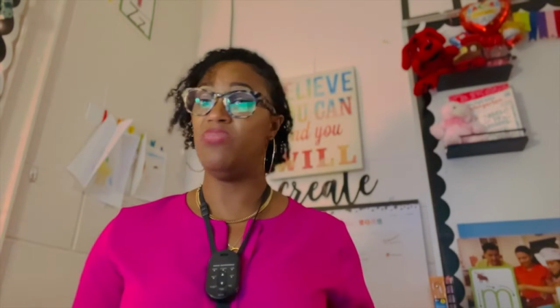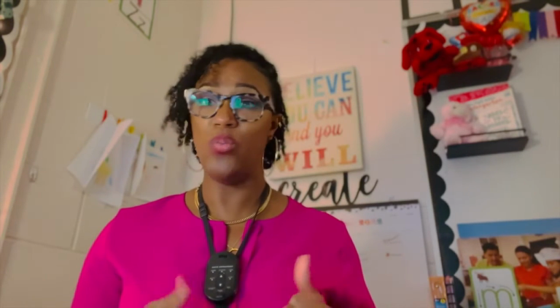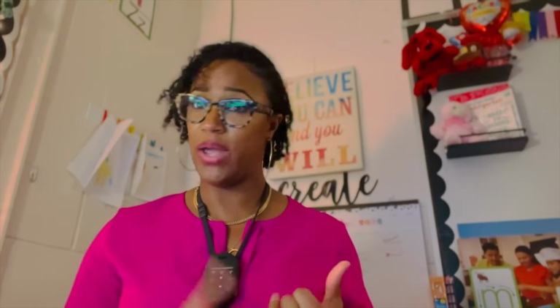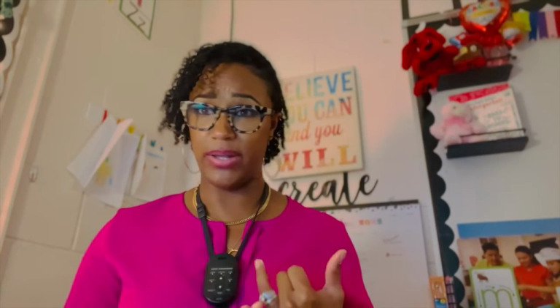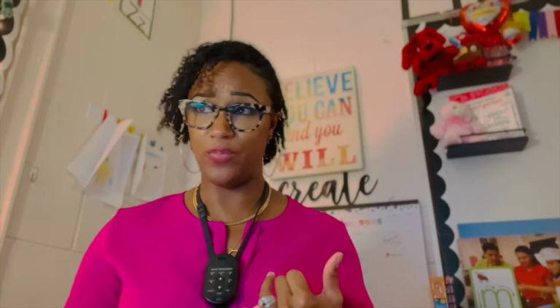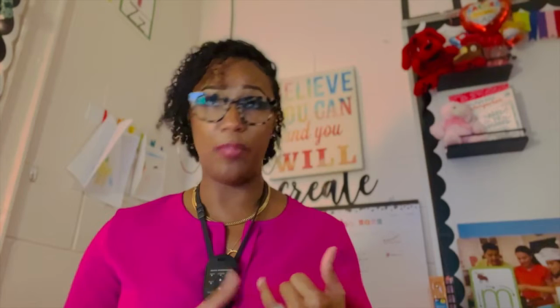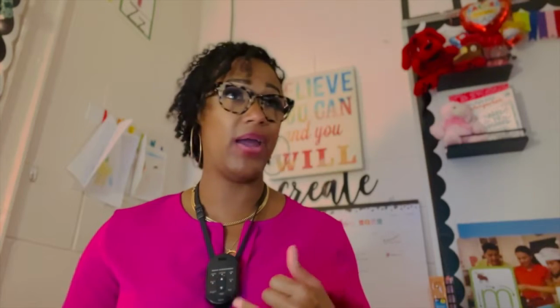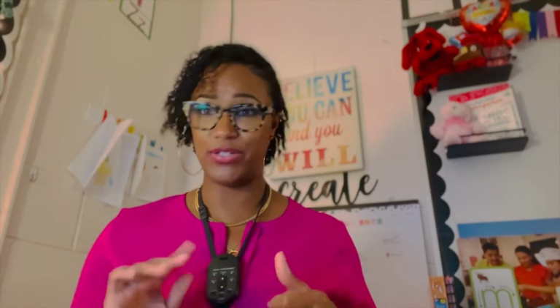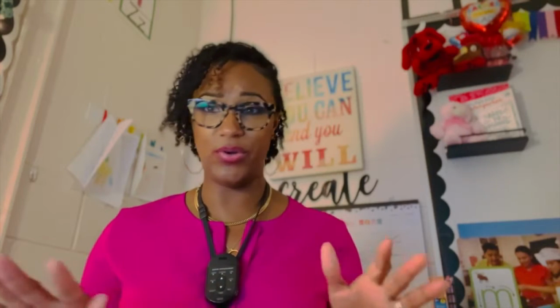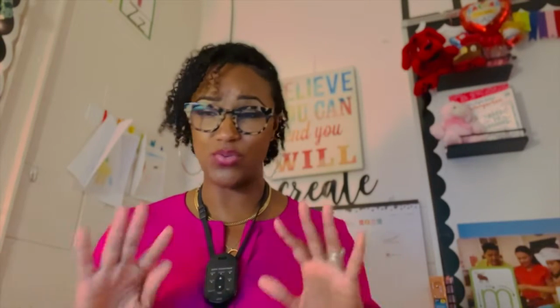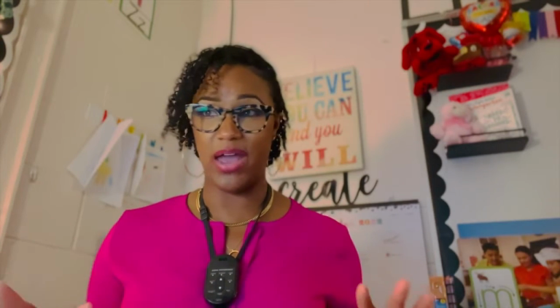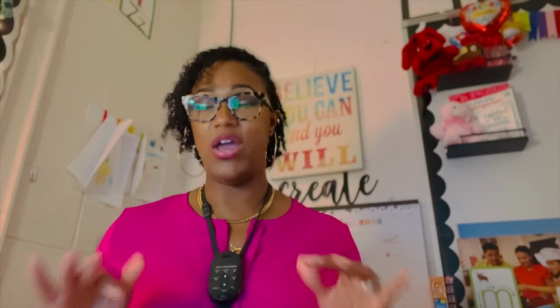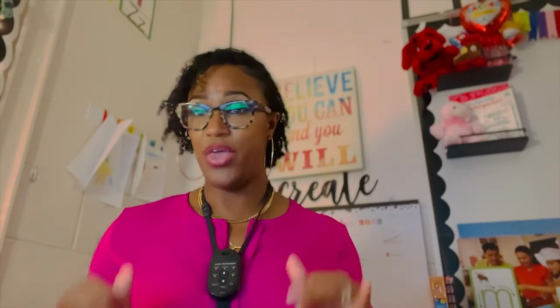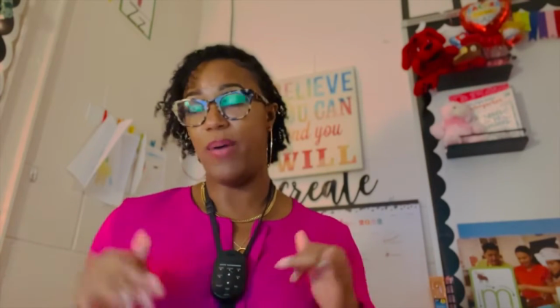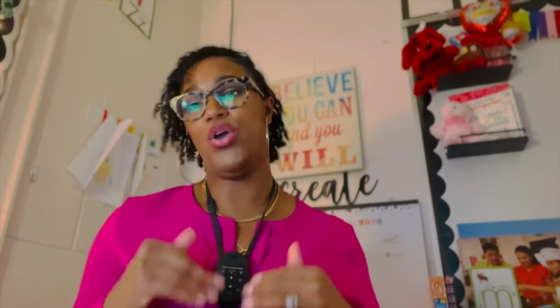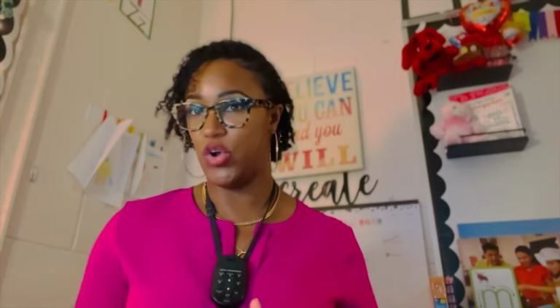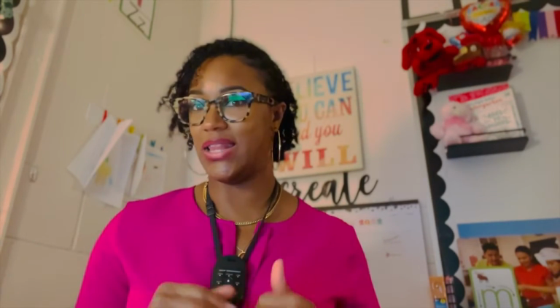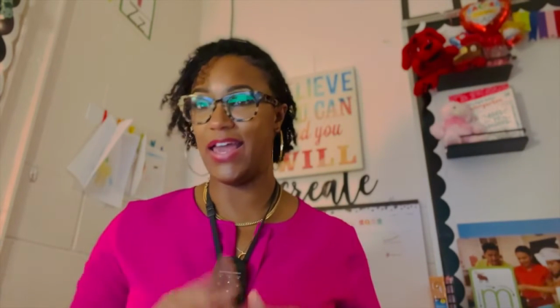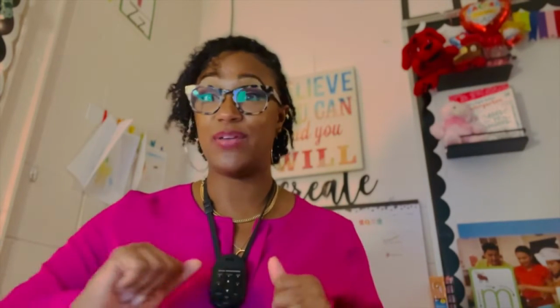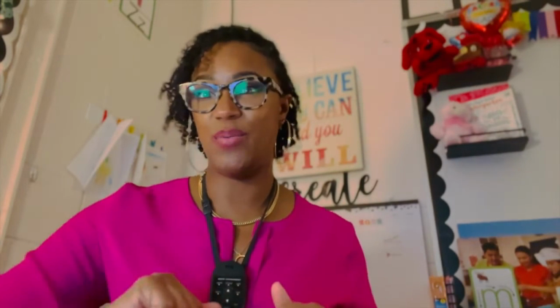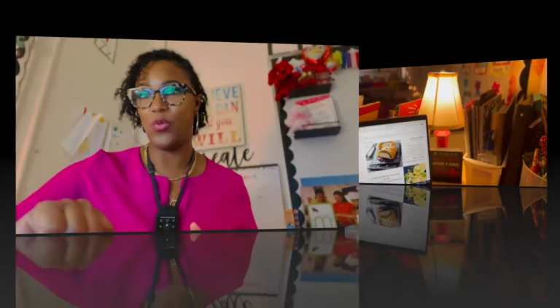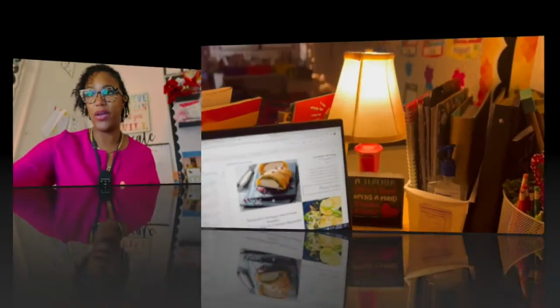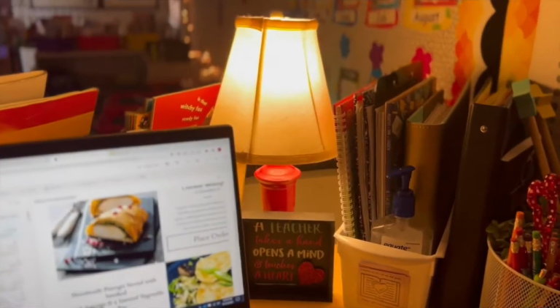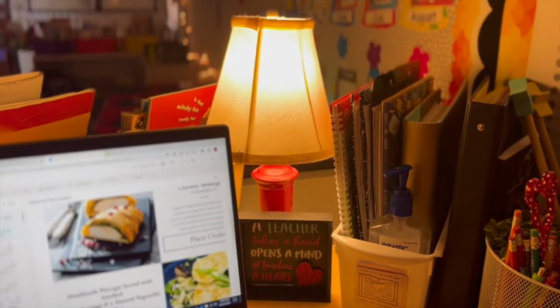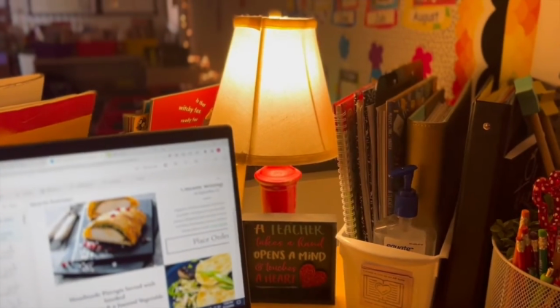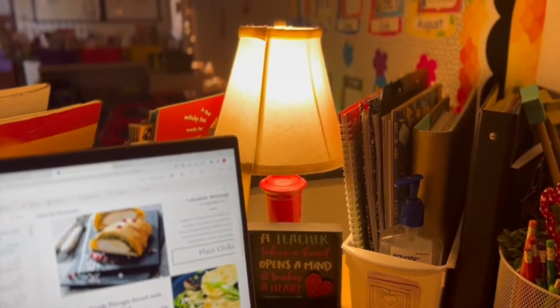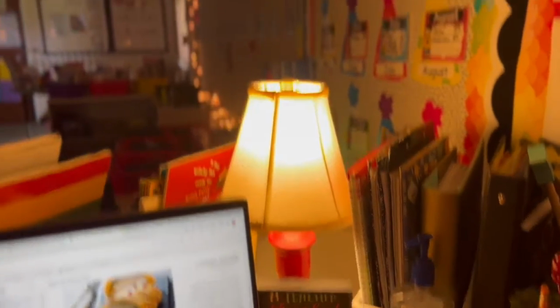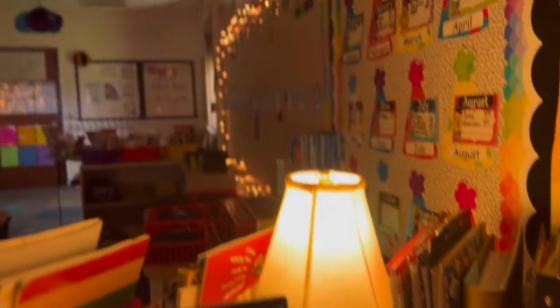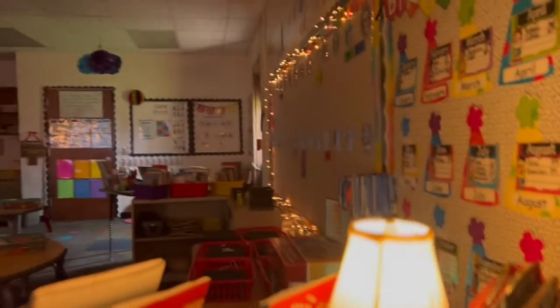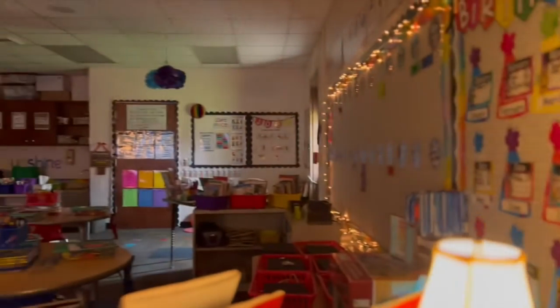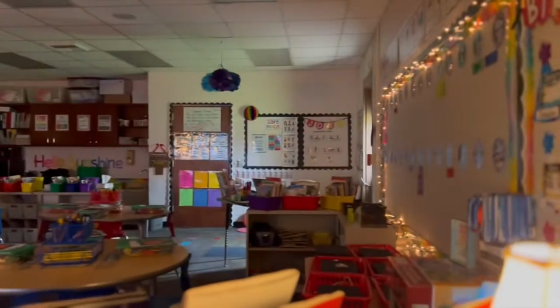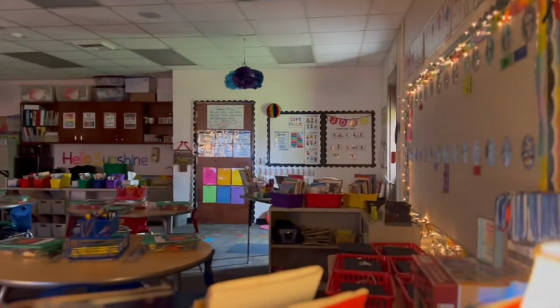This can work for any grade level — upper grades, lower grades, whatever. Think about your lighting. Here at my desk I have some lighting, and I have some lighting along the board there.